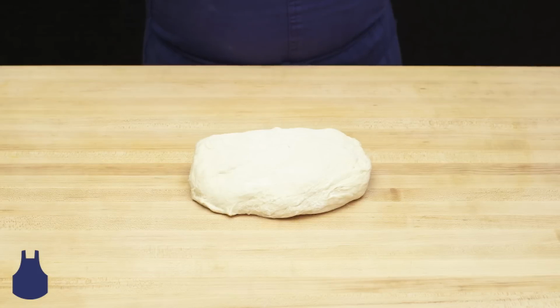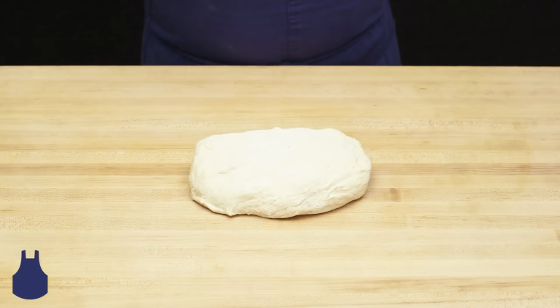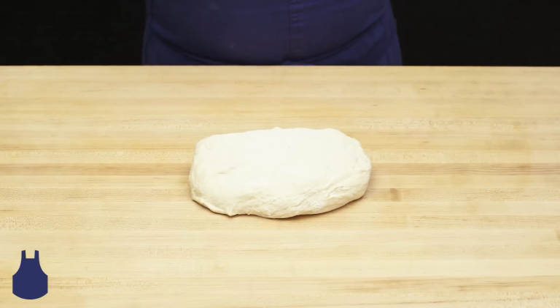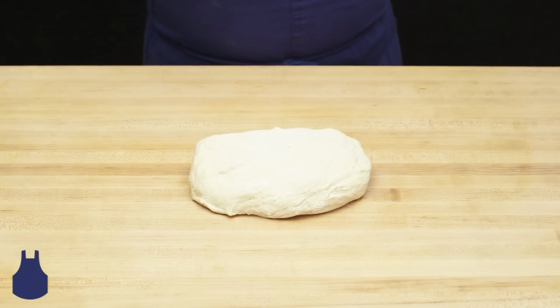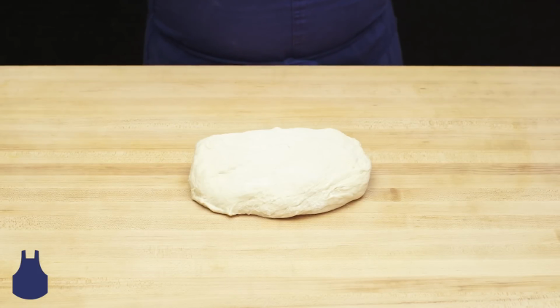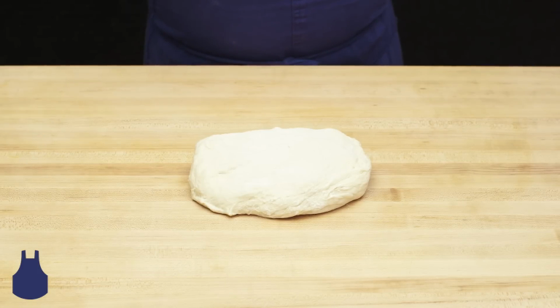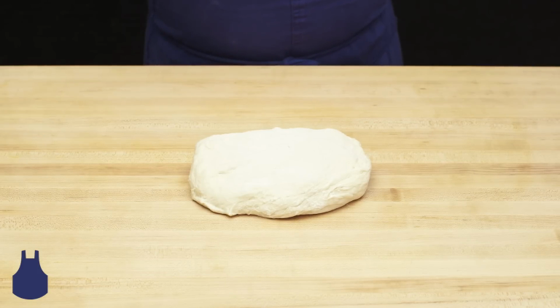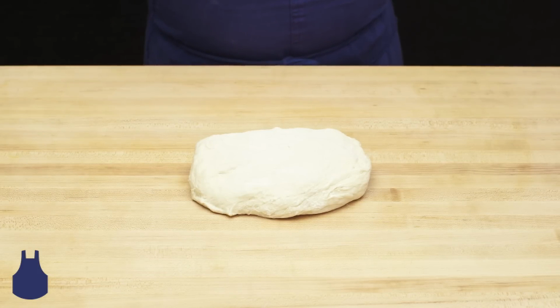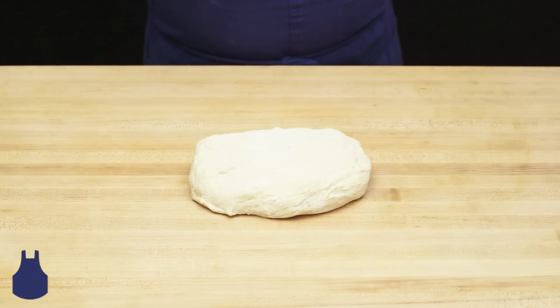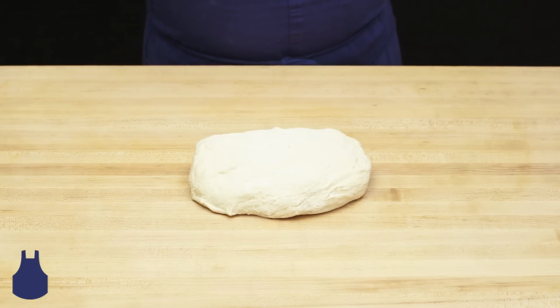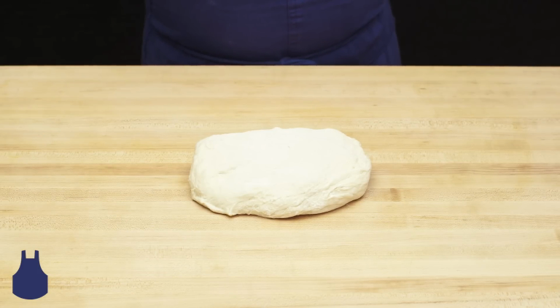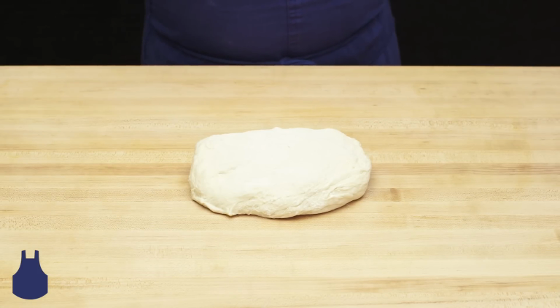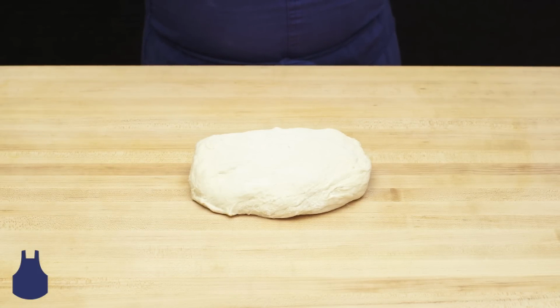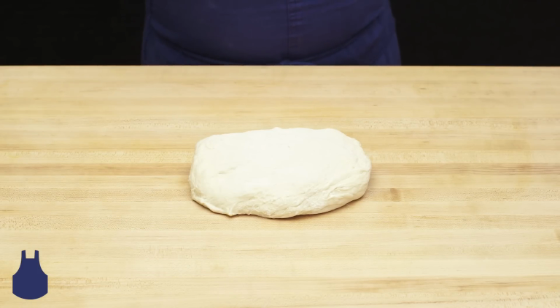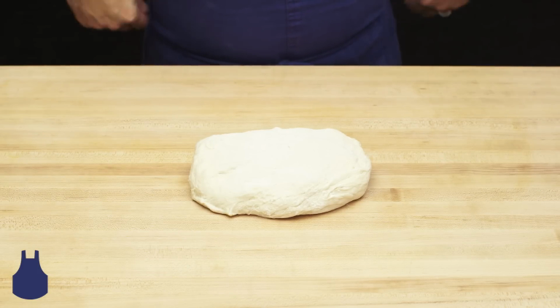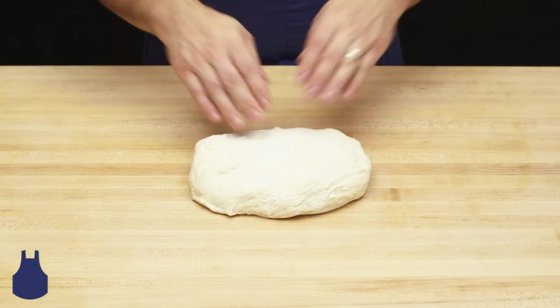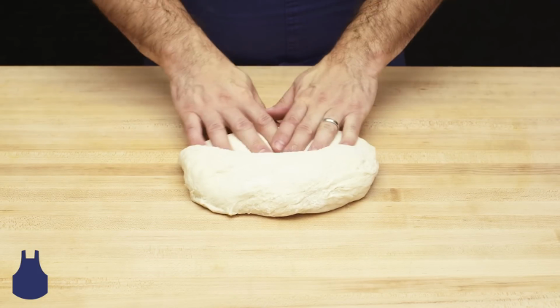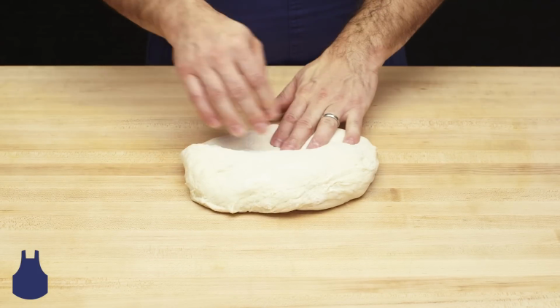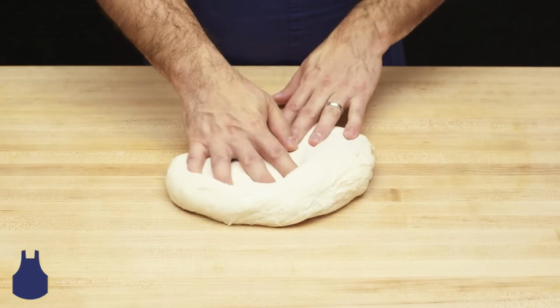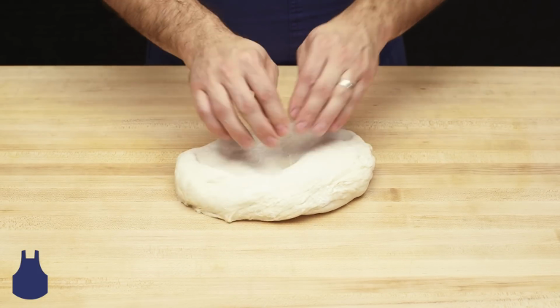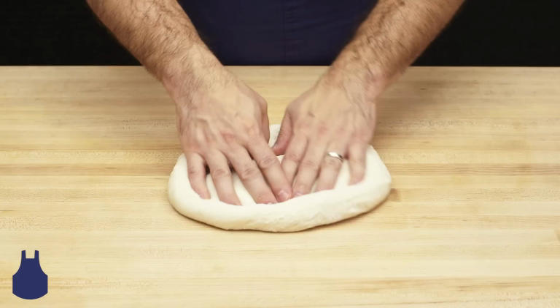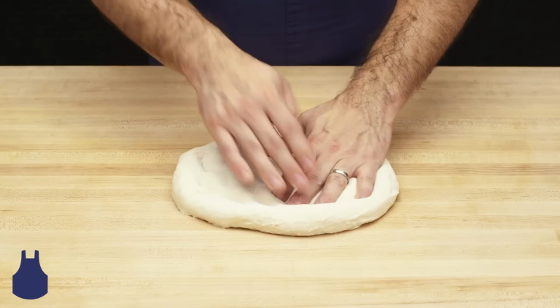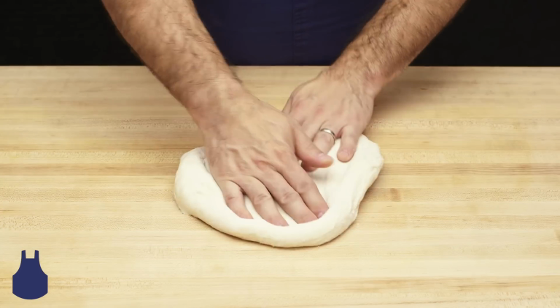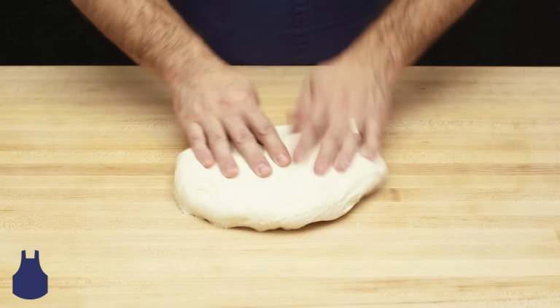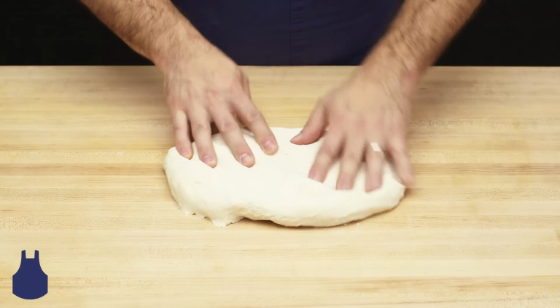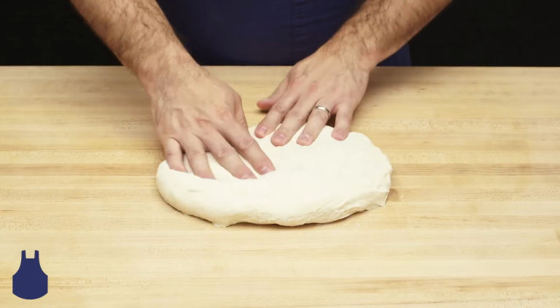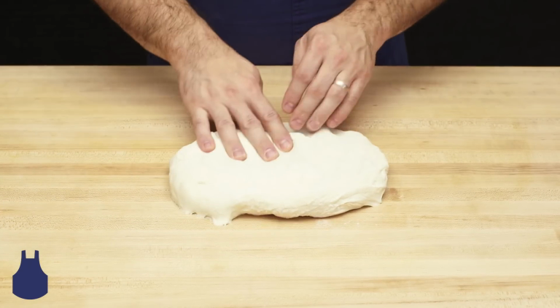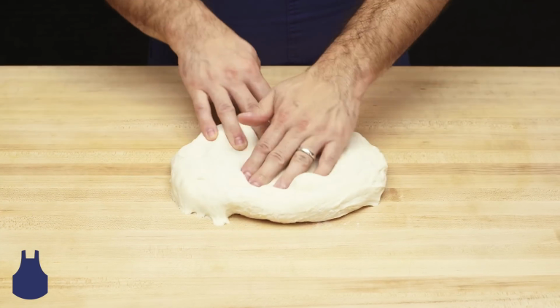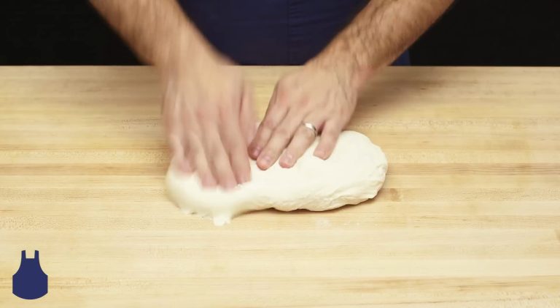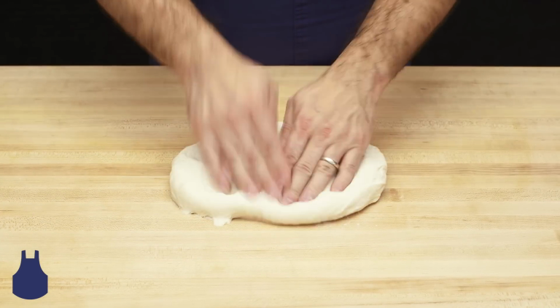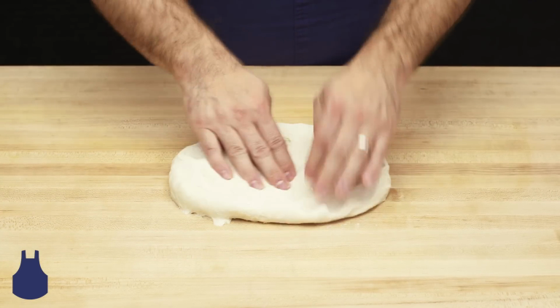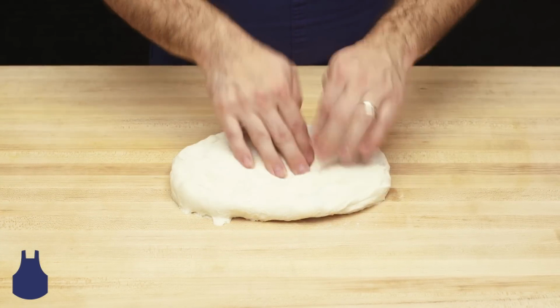Pizza made at home is a special treat. To stretch a dough, first bring it to room temperature, as colder dough is harder to work with. Then, begin to work the dough like this.